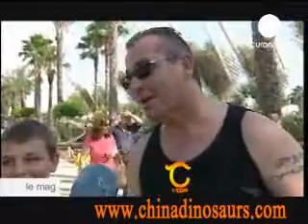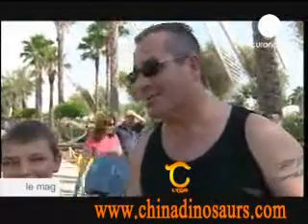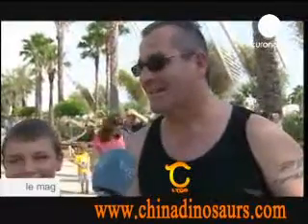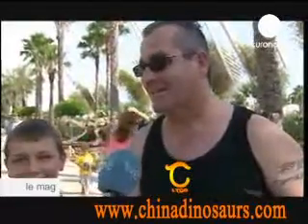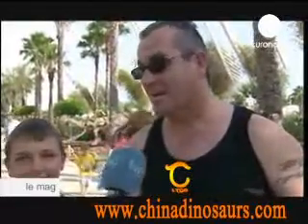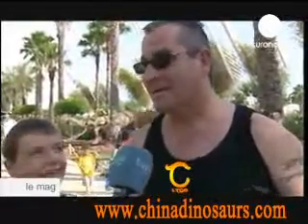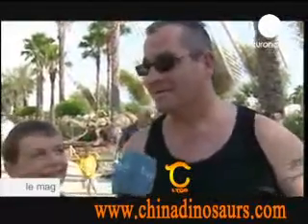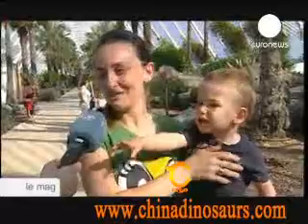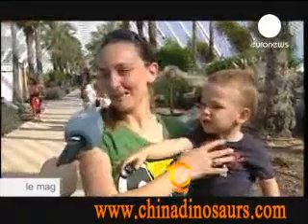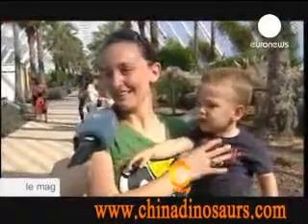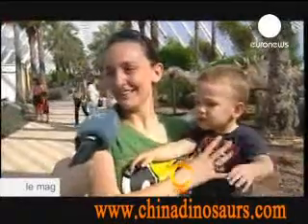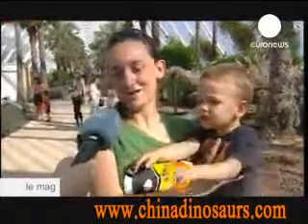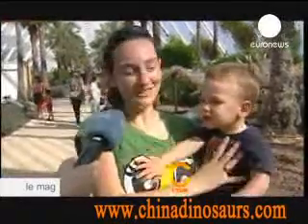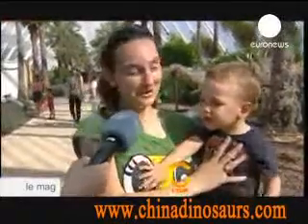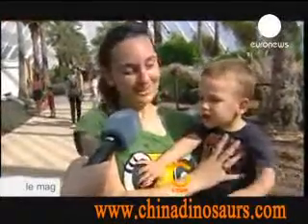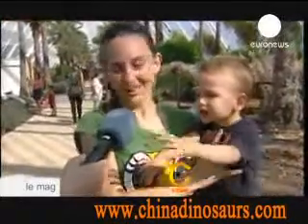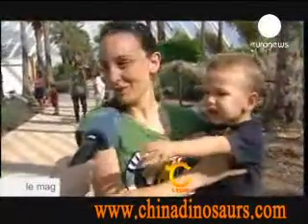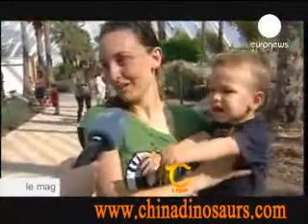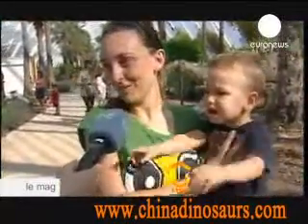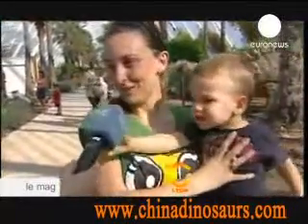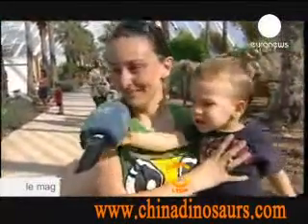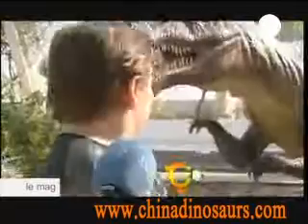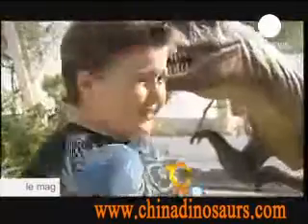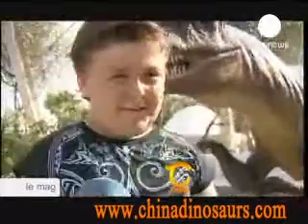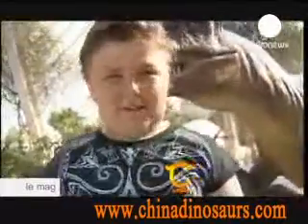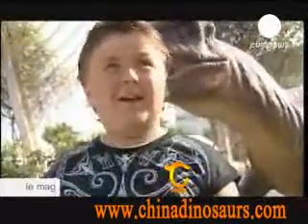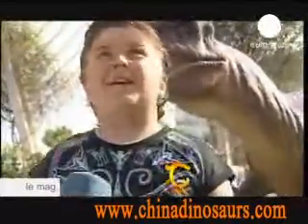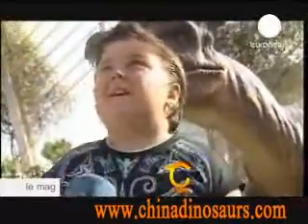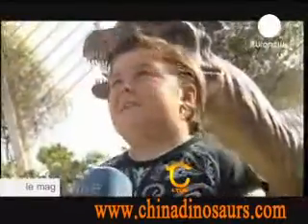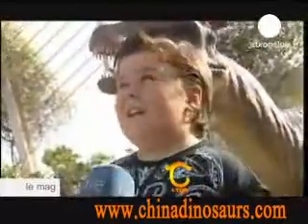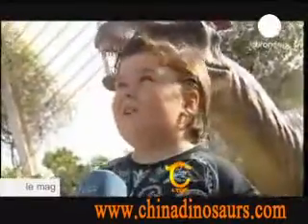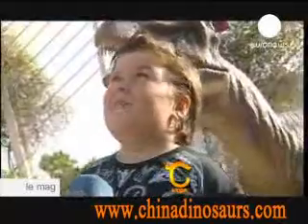The sounds are pretty scary, but it's okay. It's a nice way to entertain kids and do something different. They look real — the skeletons seem very realistic.